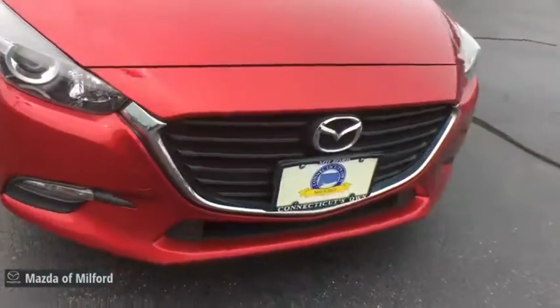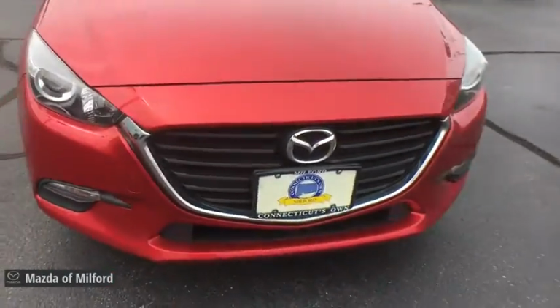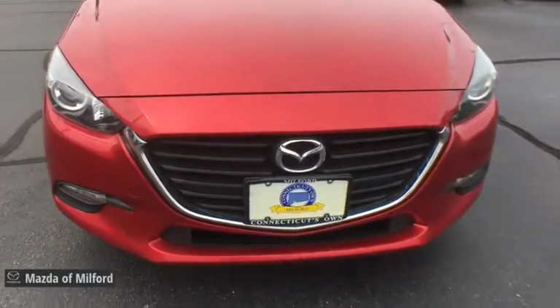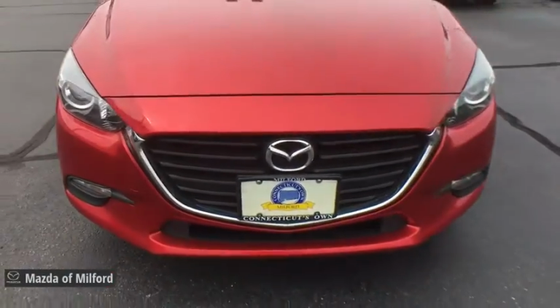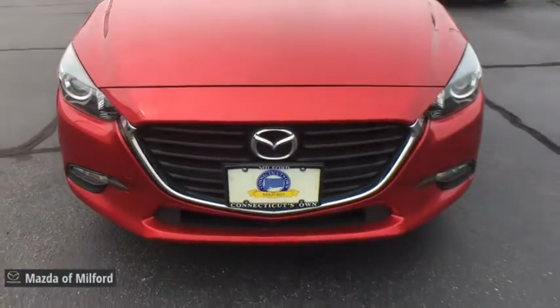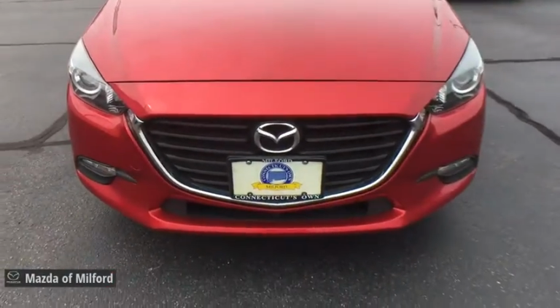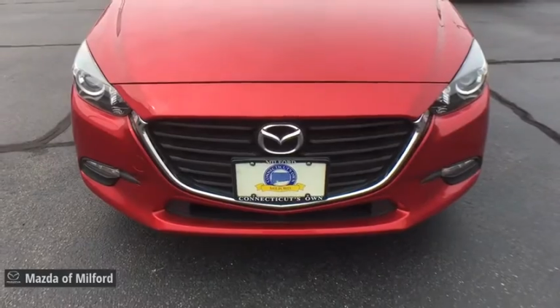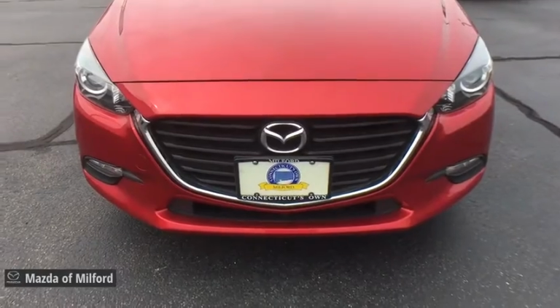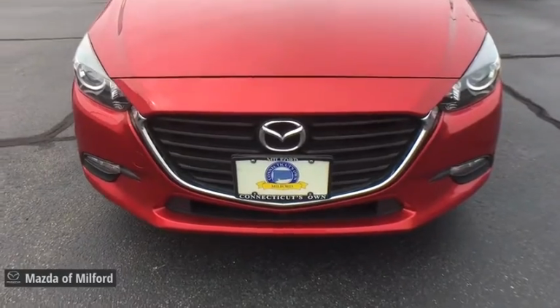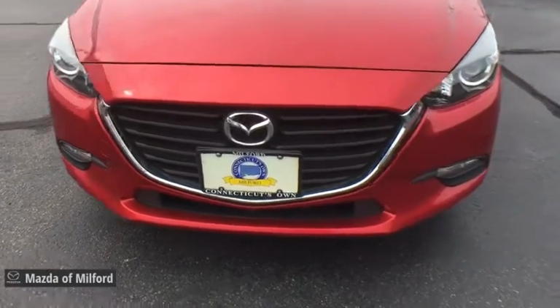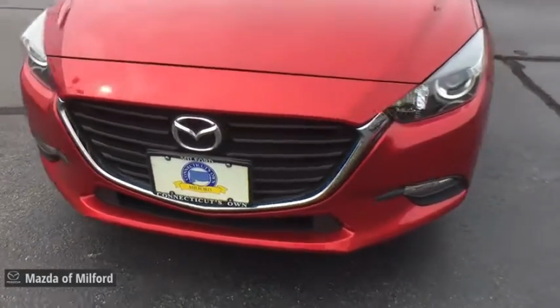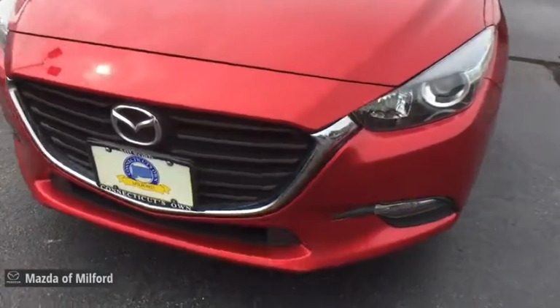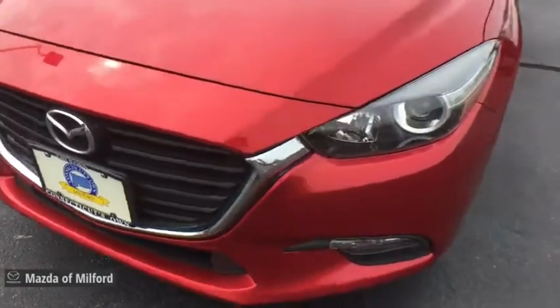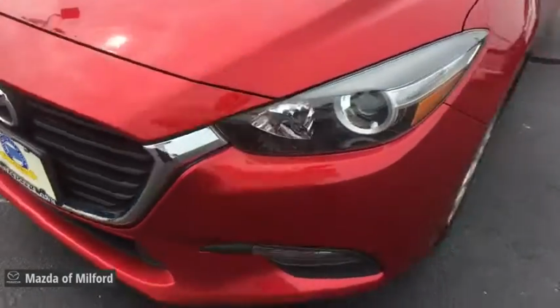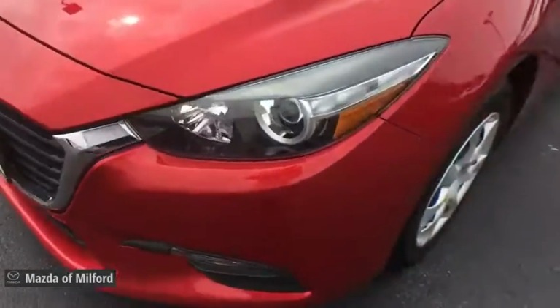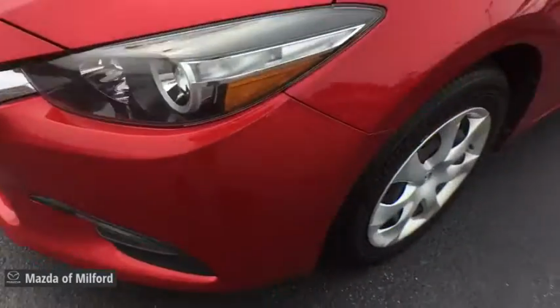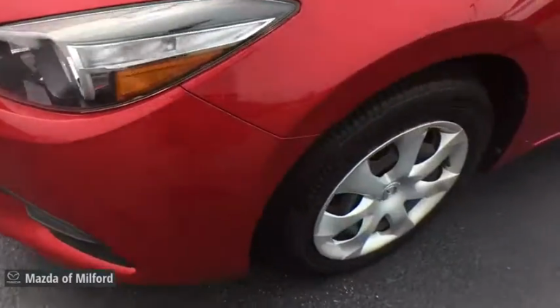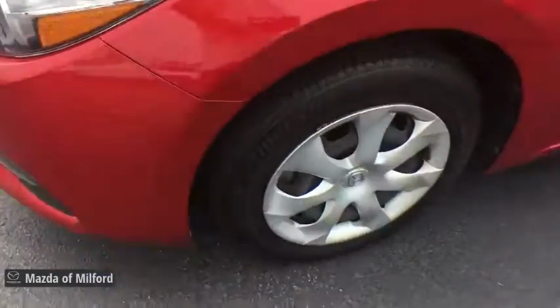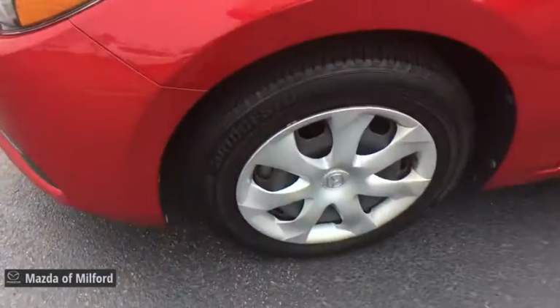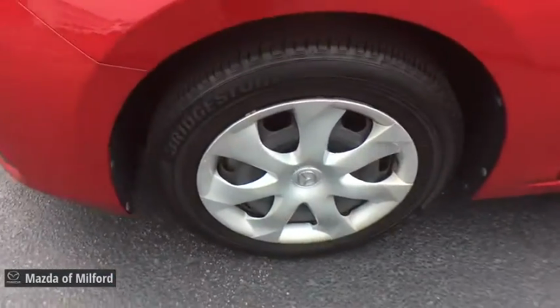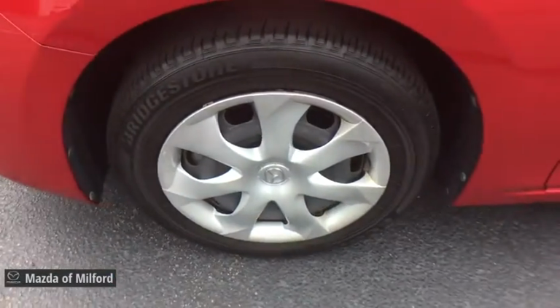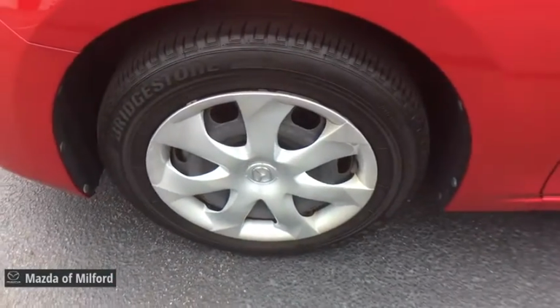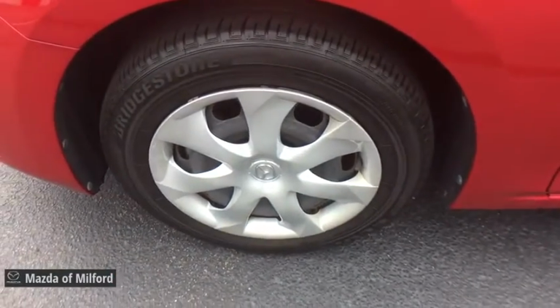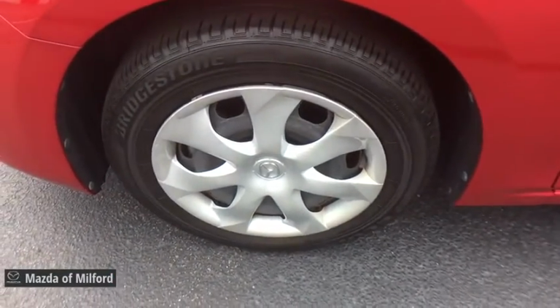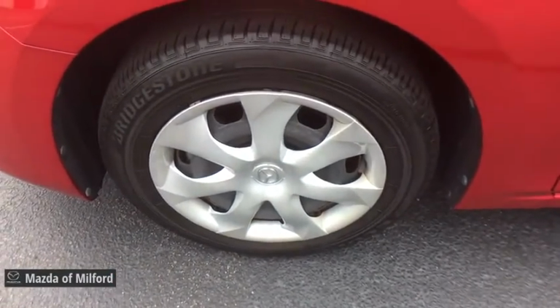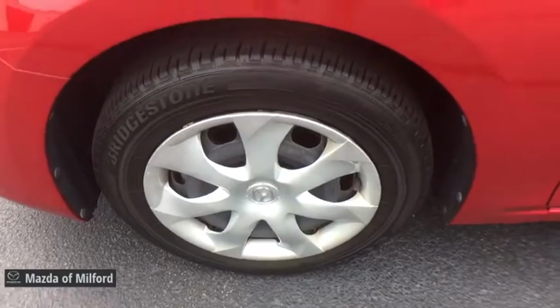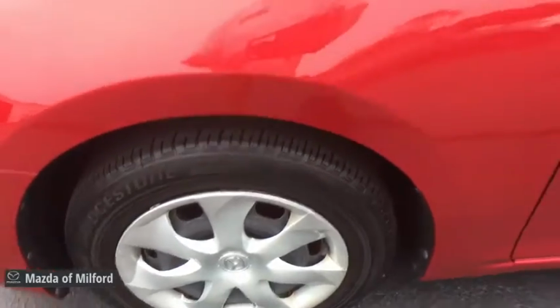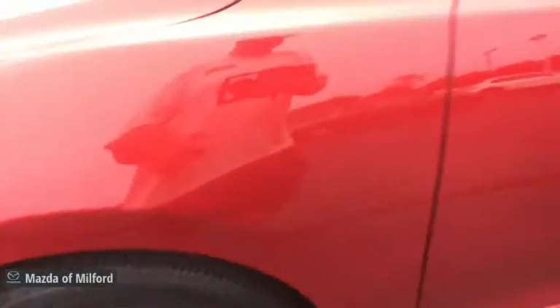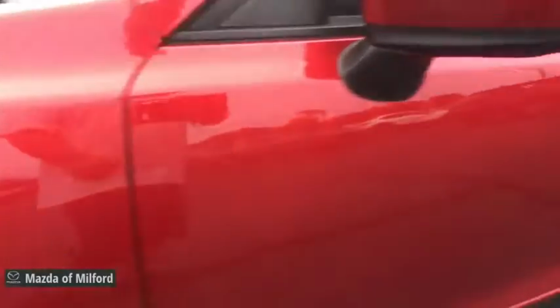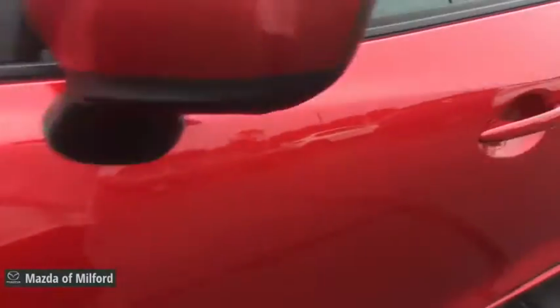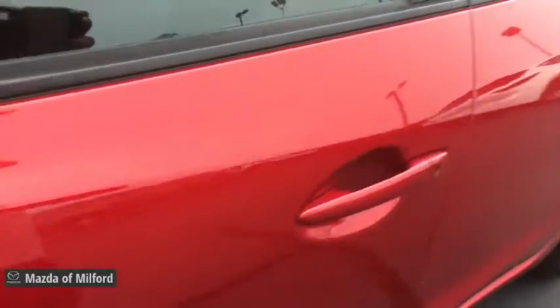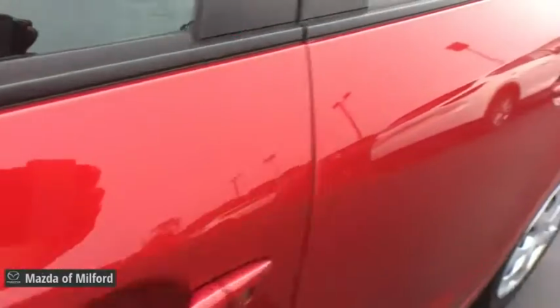Cloth seat trim, driver vanity mirror, front reading lamps, tilt steering wheel, passenger vanity mirror, speed control. Come take a test drive today.